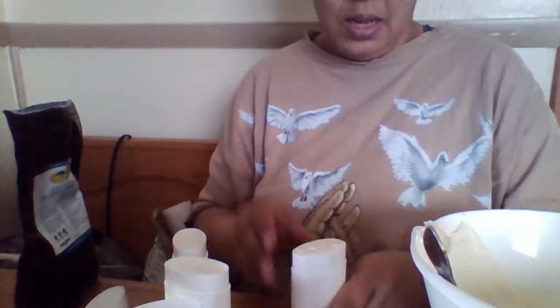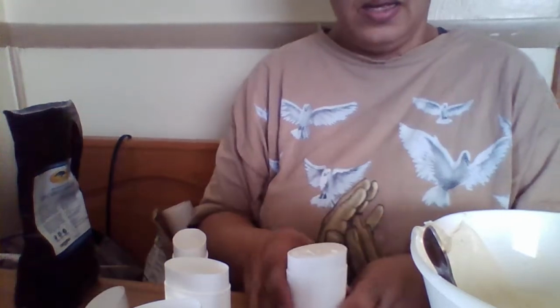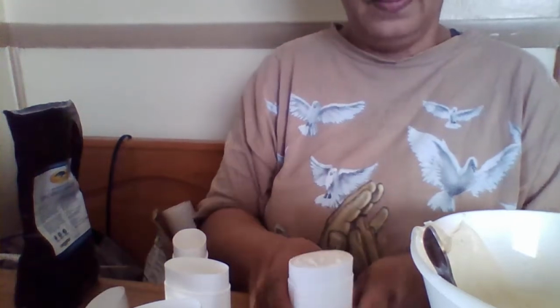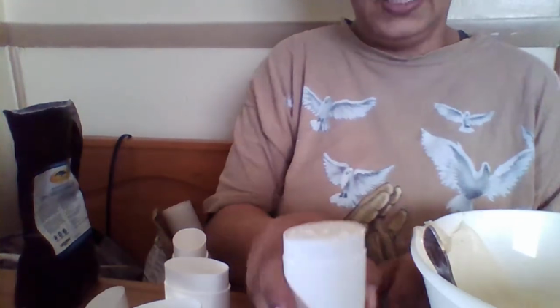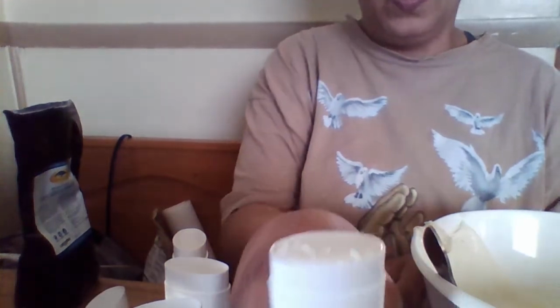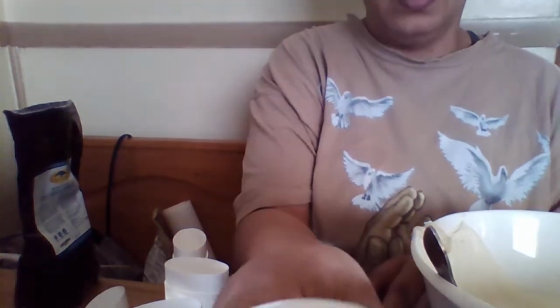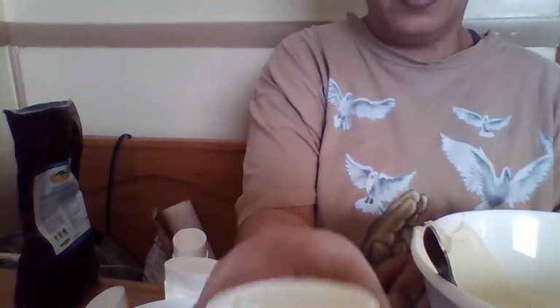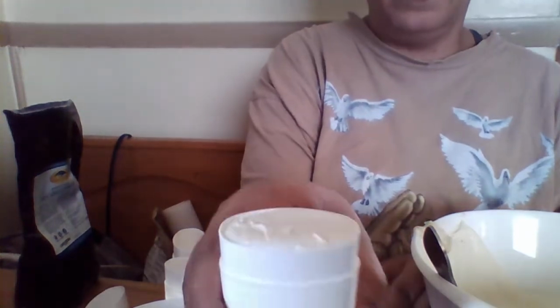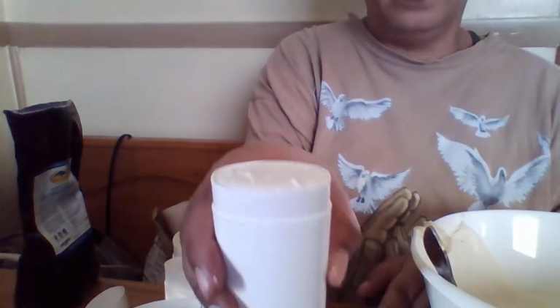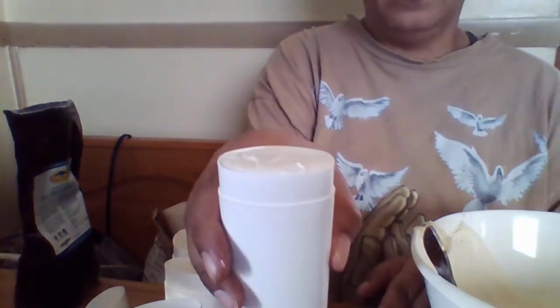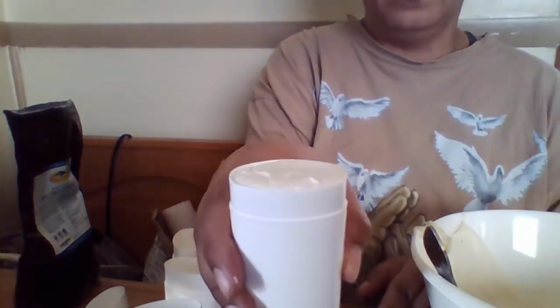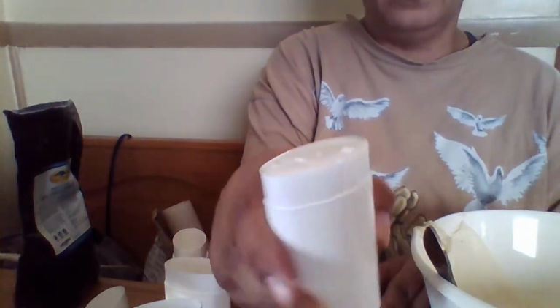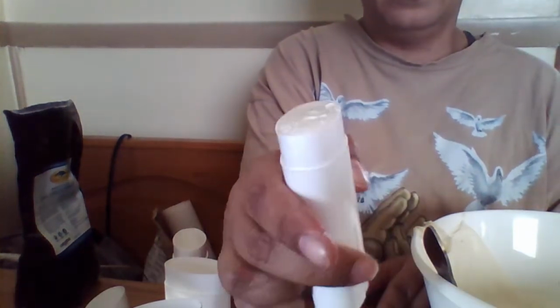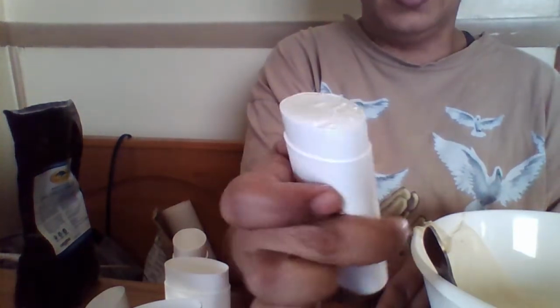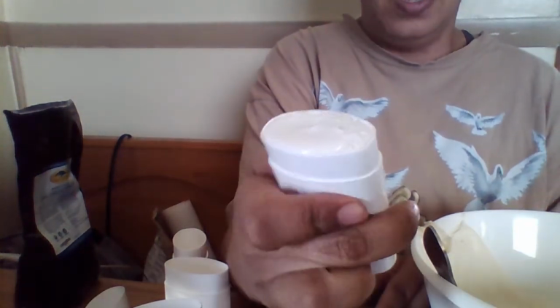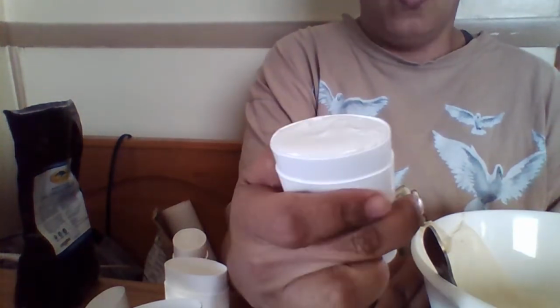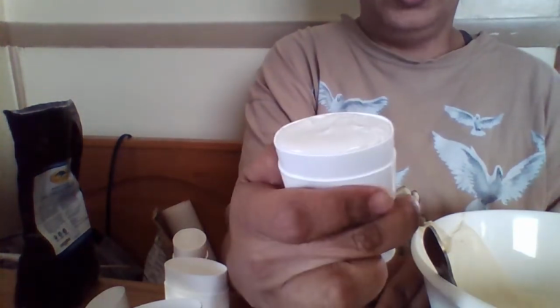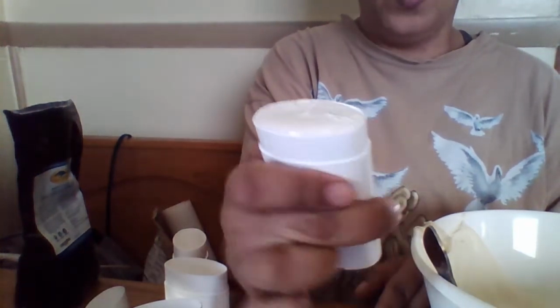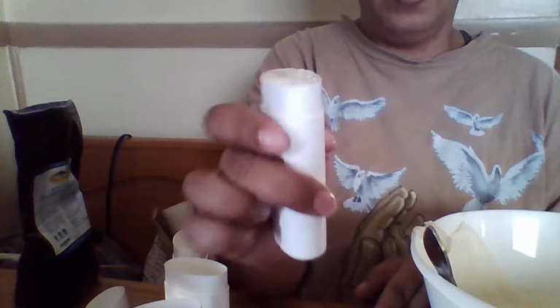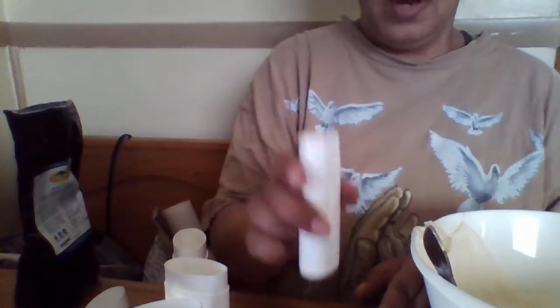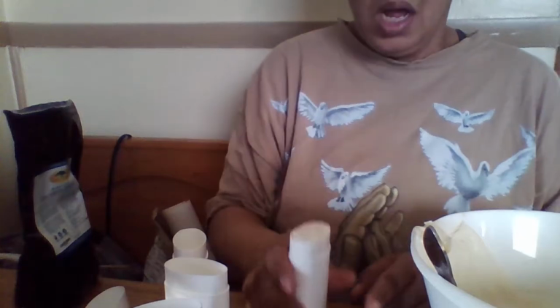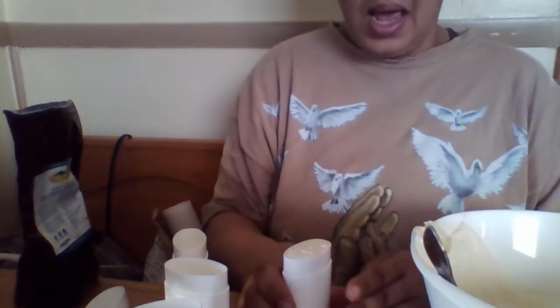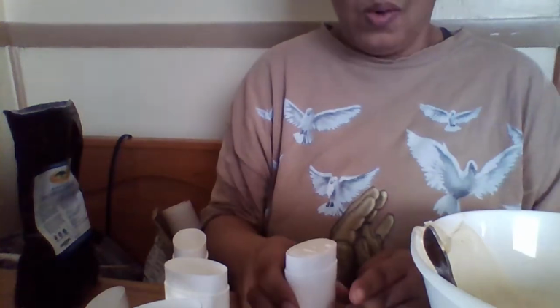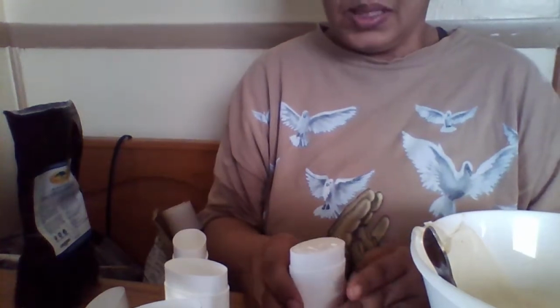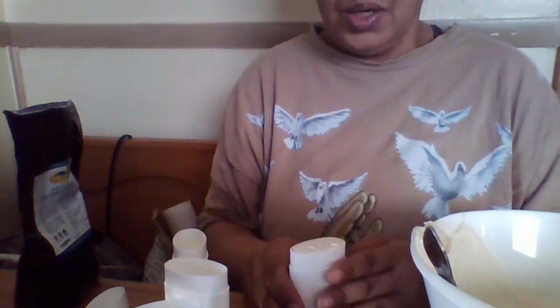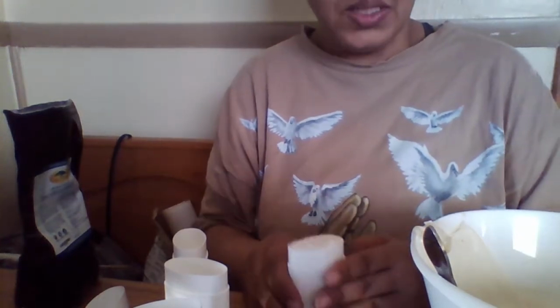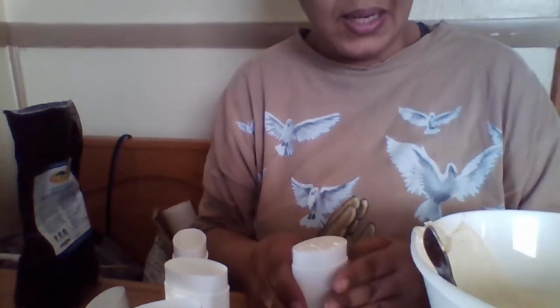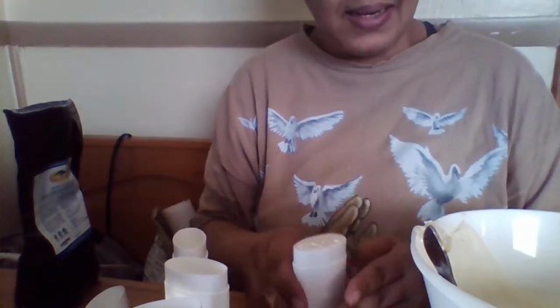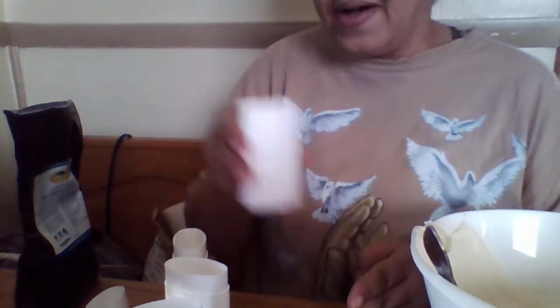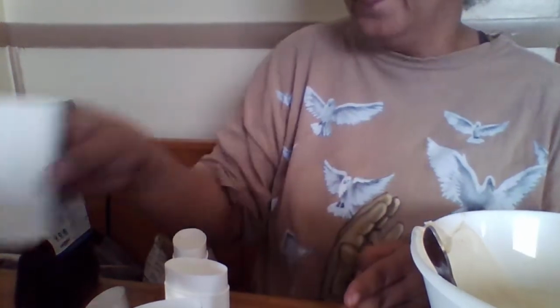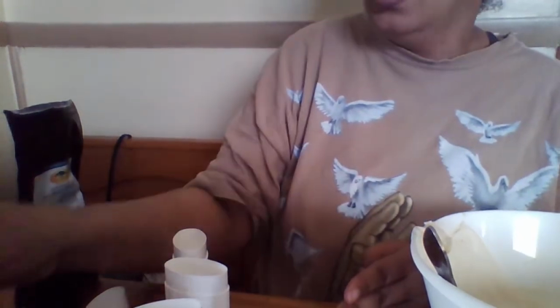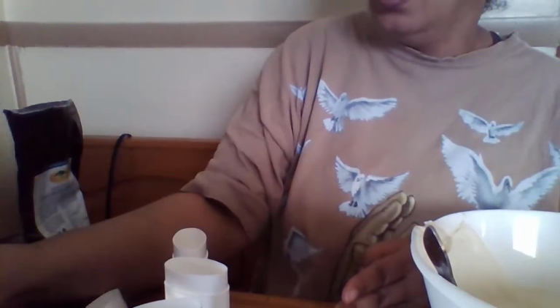This is what it looks like once you've poured it. It's going to solidify over time.